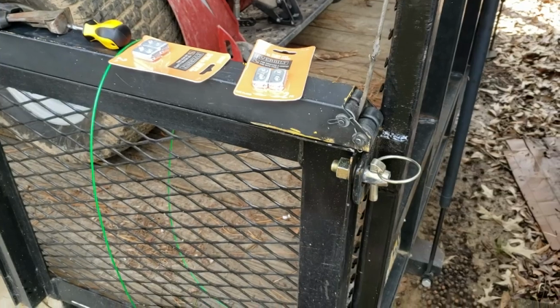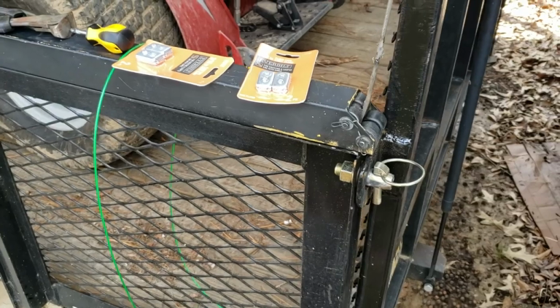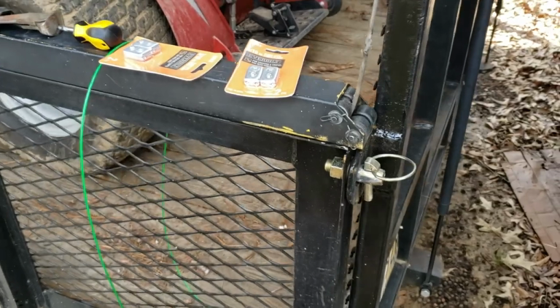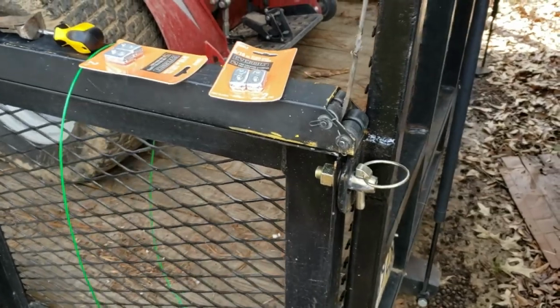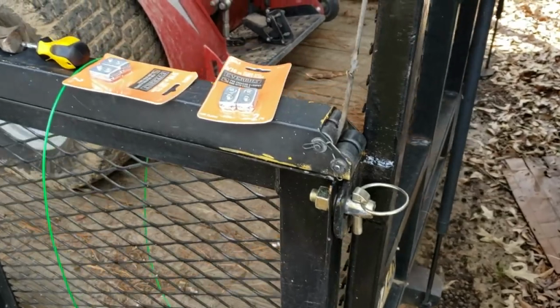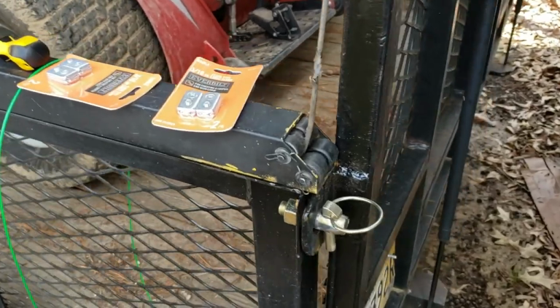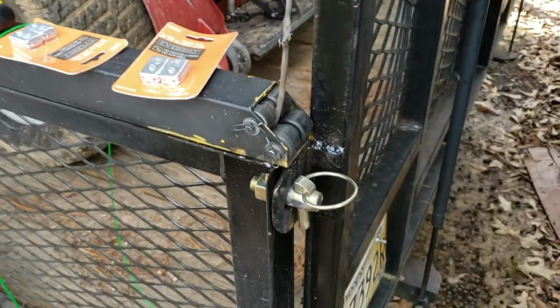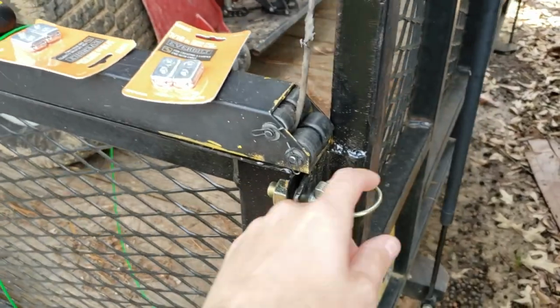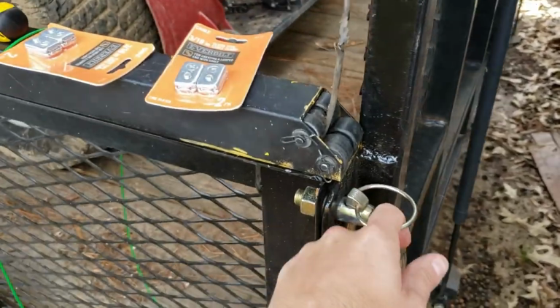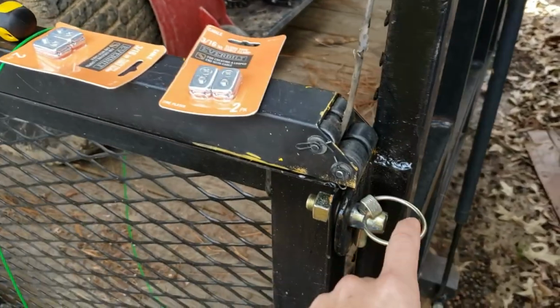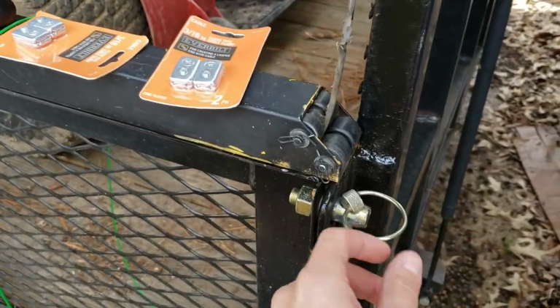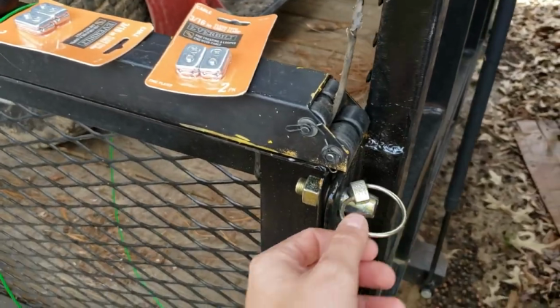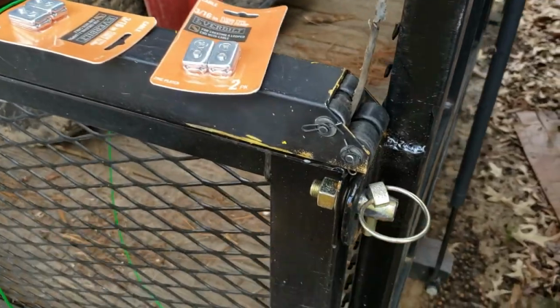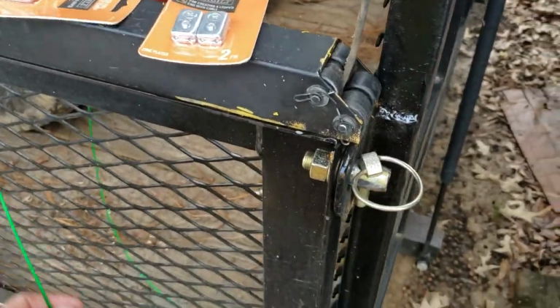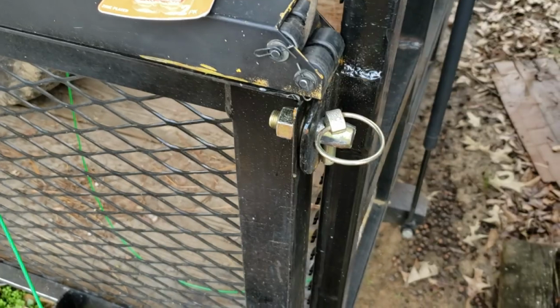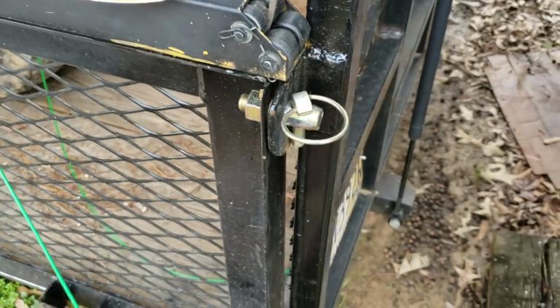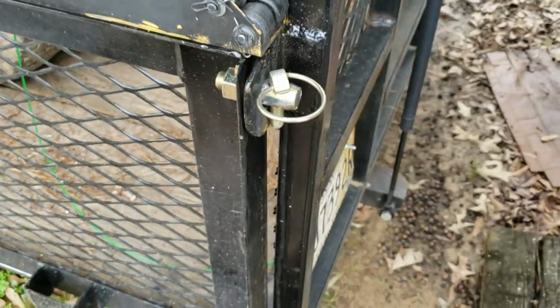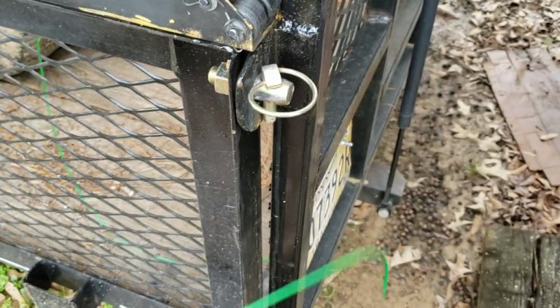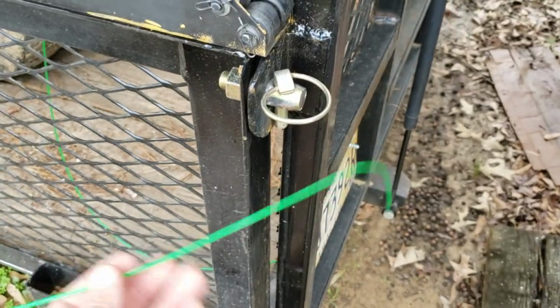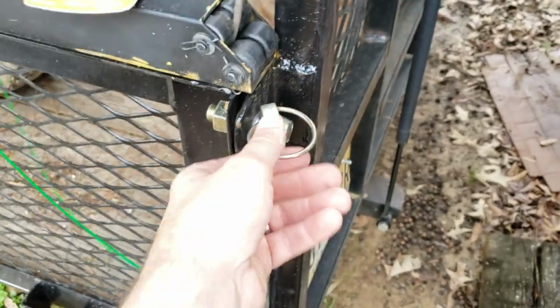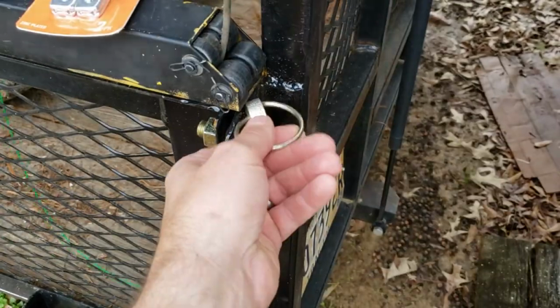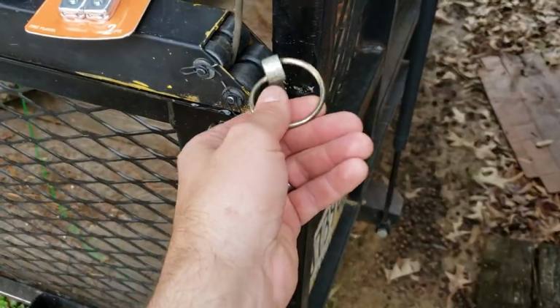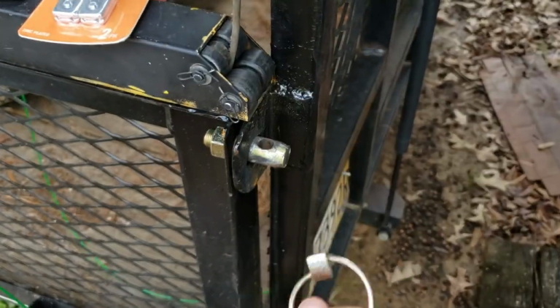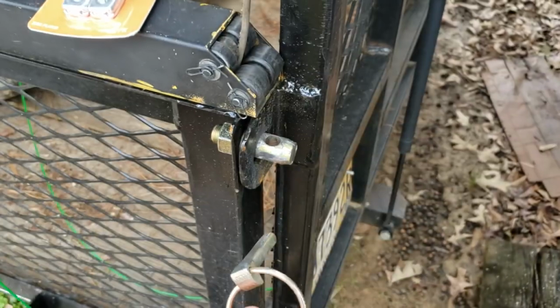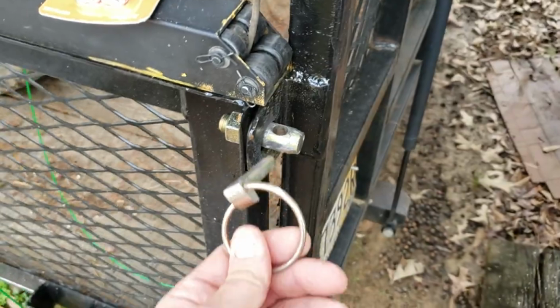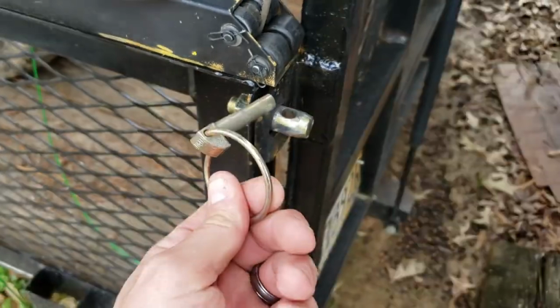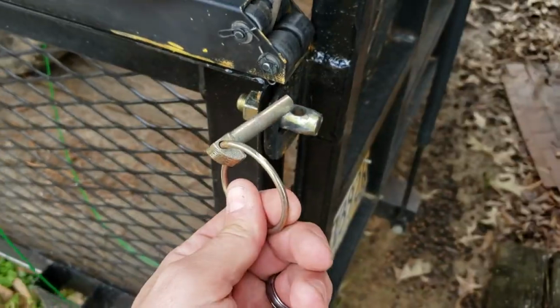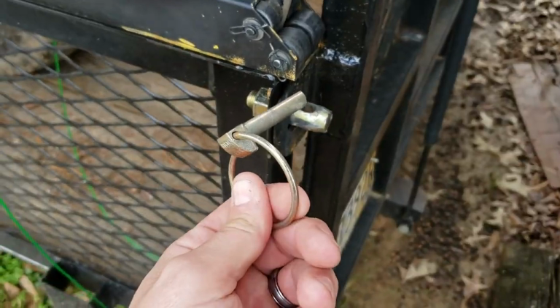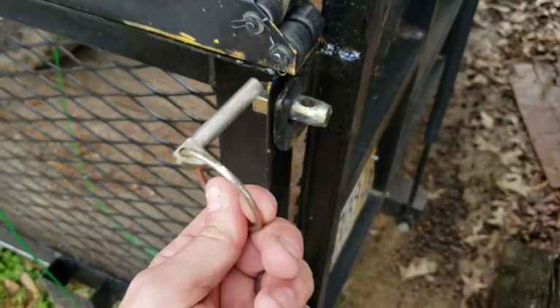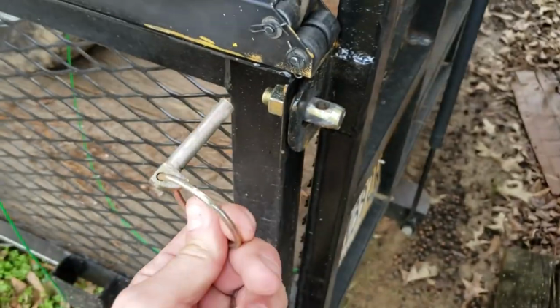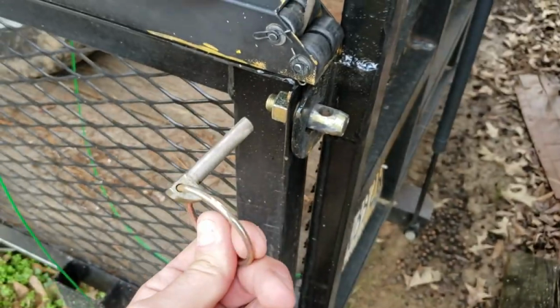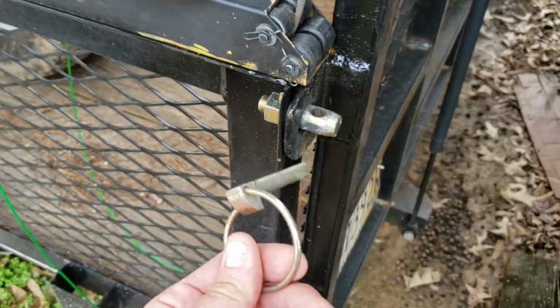What's going on guys, Derek here, Southern Style Lawn Care. Today I'm going to show you how to put a cable system on to your trailer pins if you have this style, so you won't be losing them all the time.